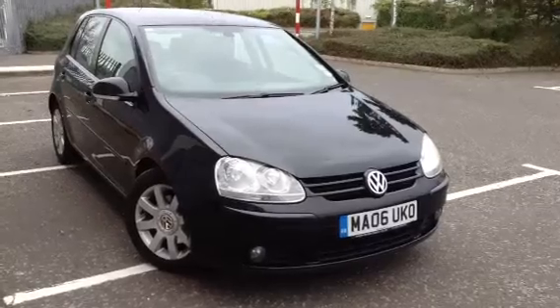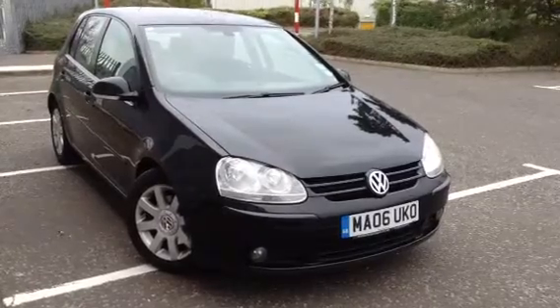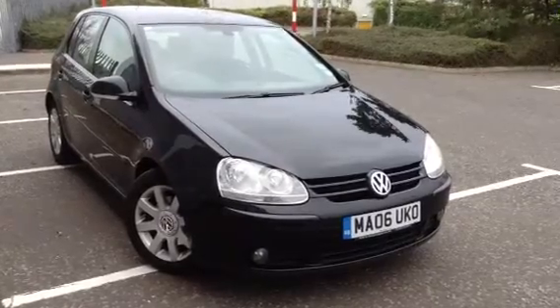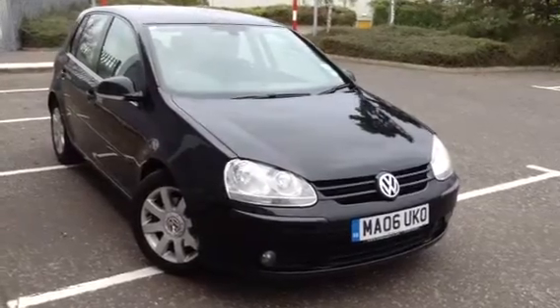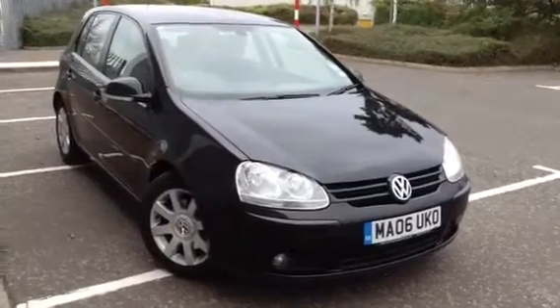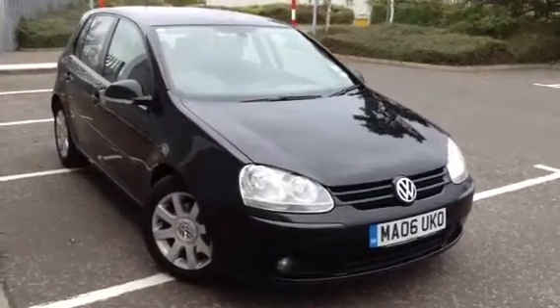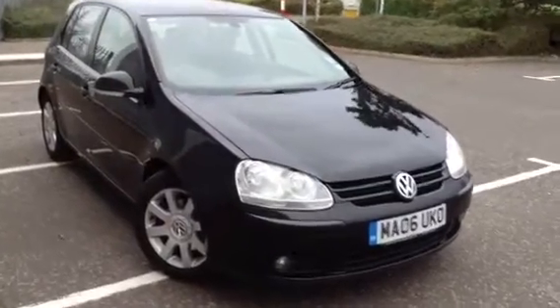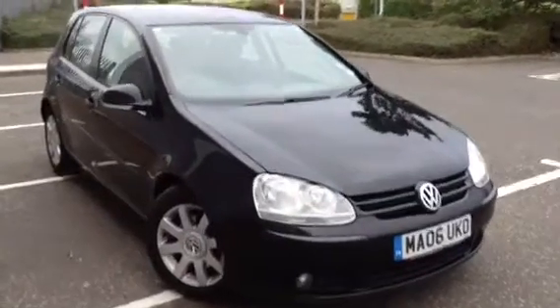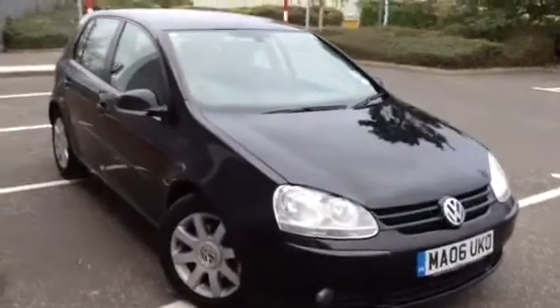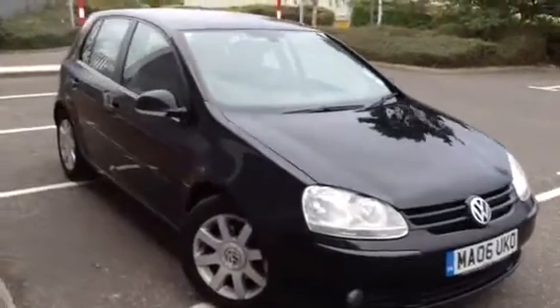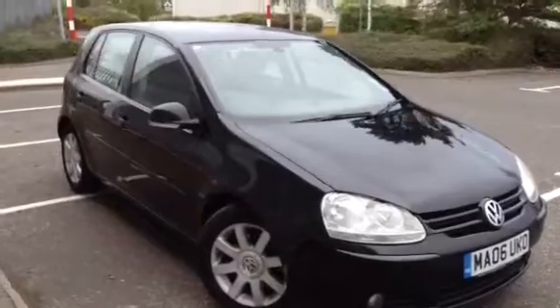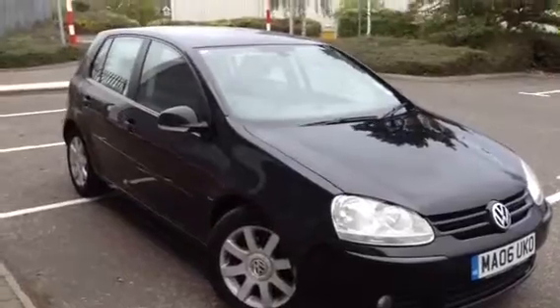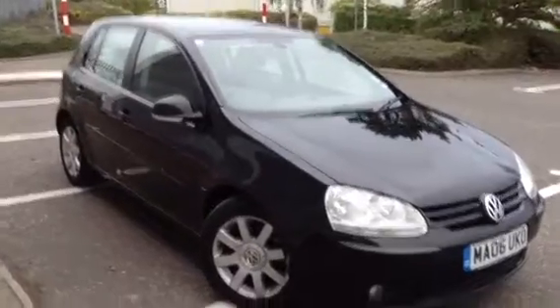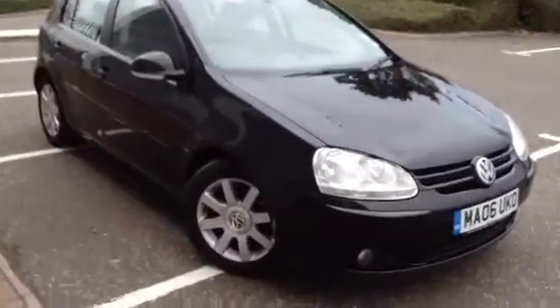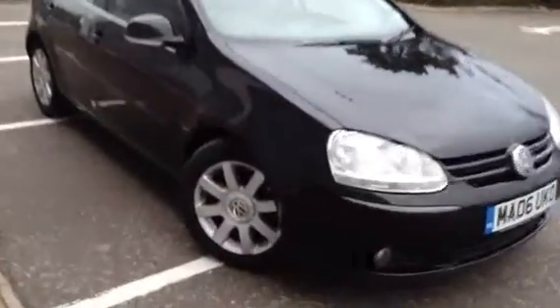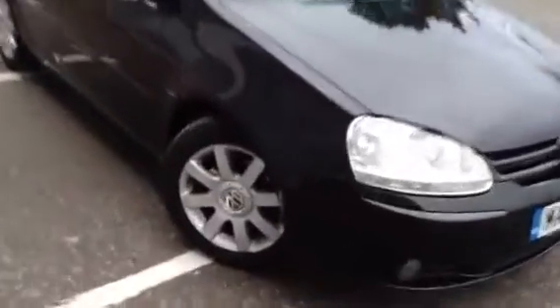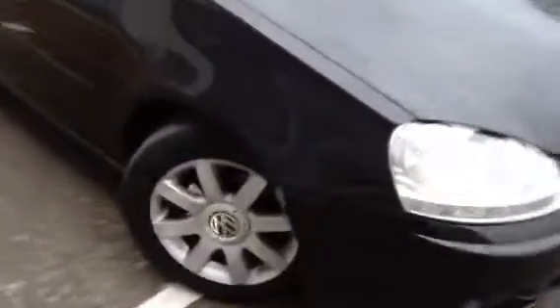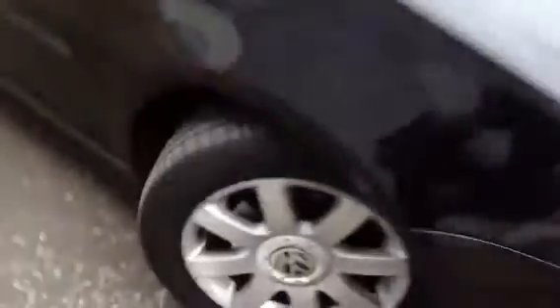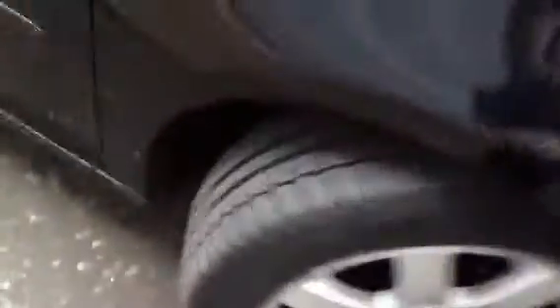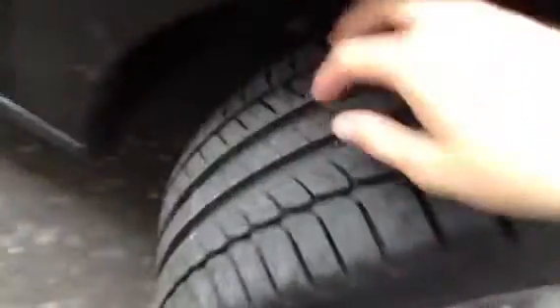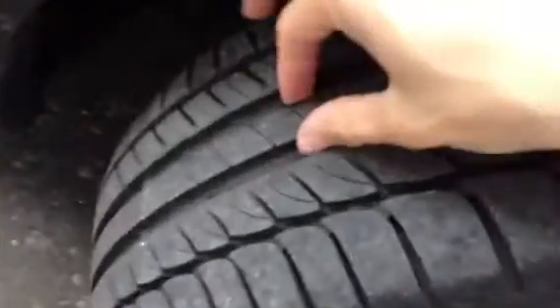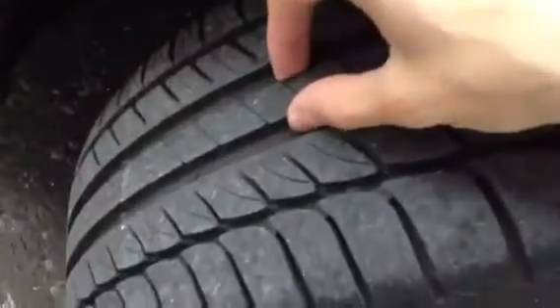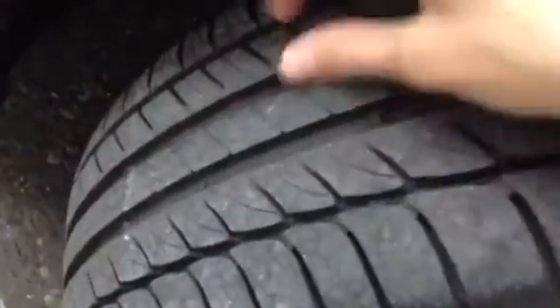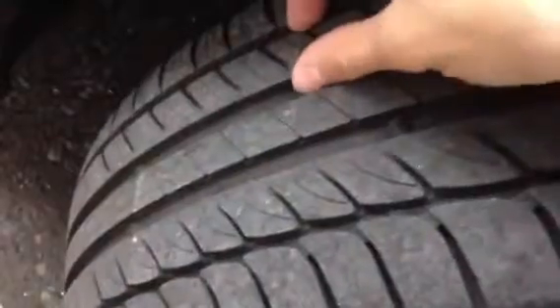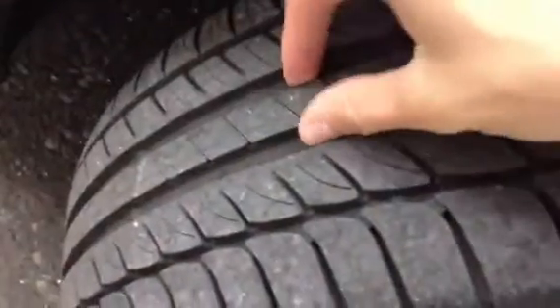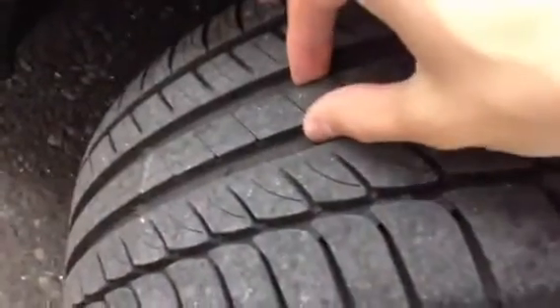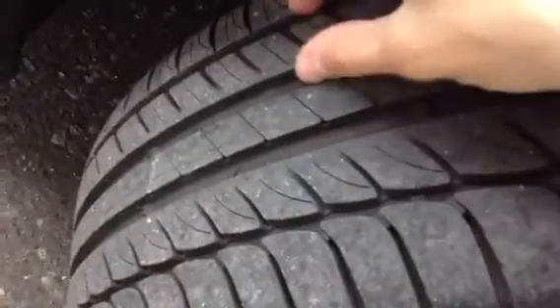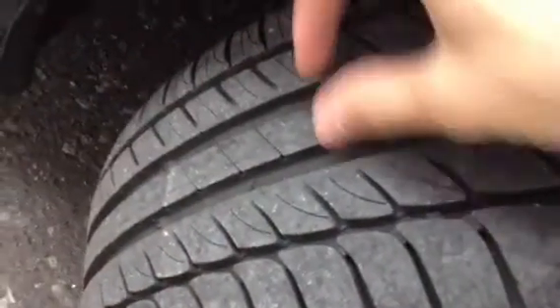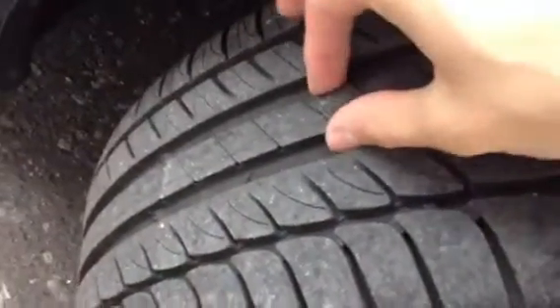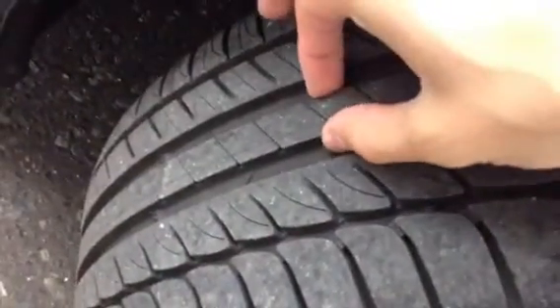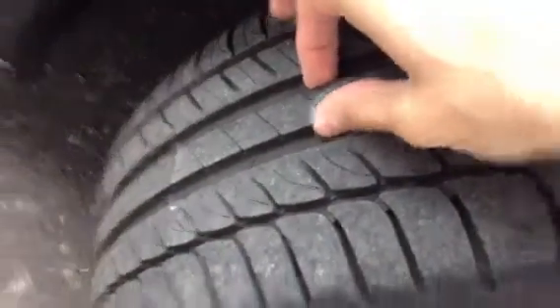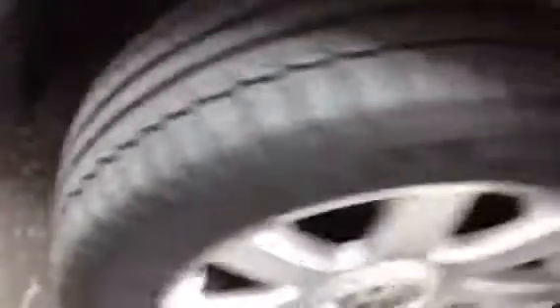Here we have a 2006 Volkswagen Golf GT TDI 5-door hatchback in black, starting with the offside front tyre. Tread-wise, good amount of tread there — does look like a new tyre, or recently new. Good 5-6mm easily there.